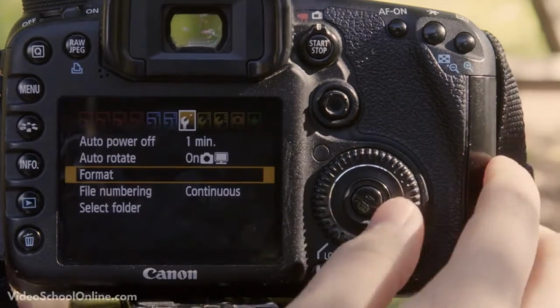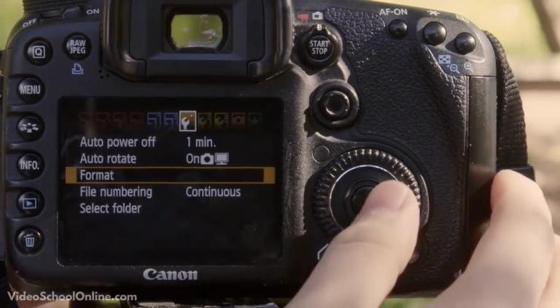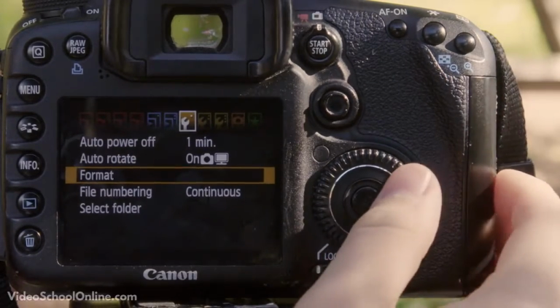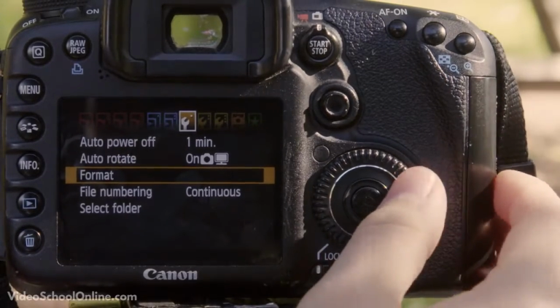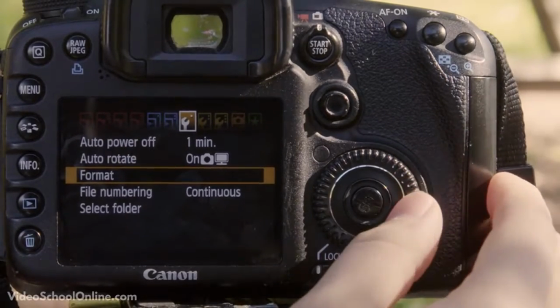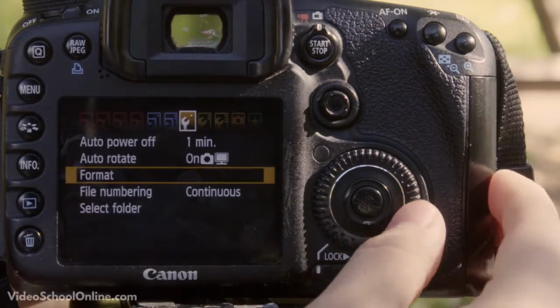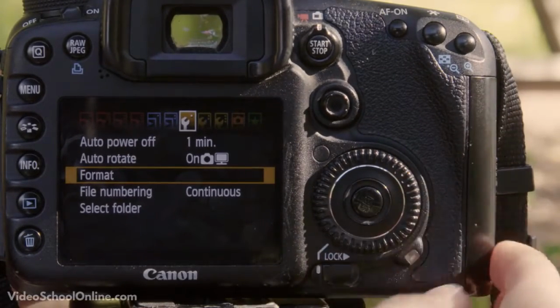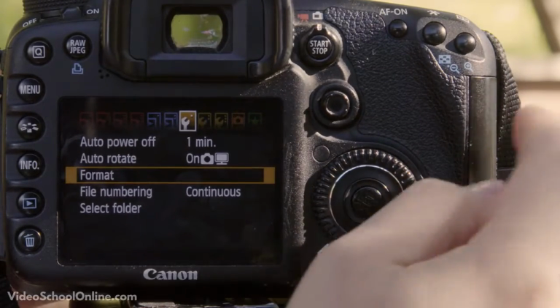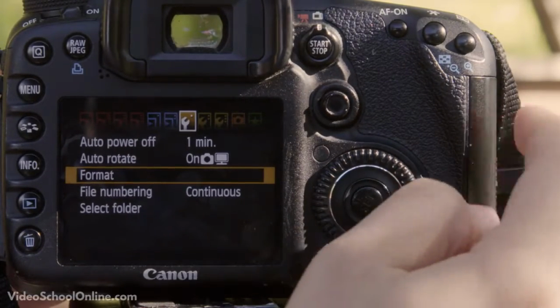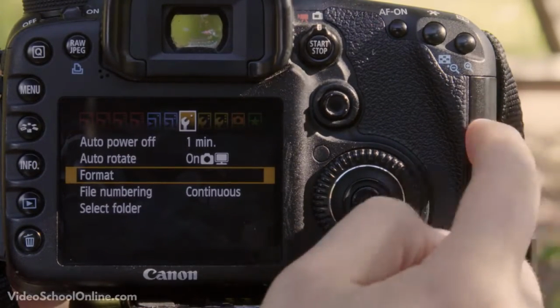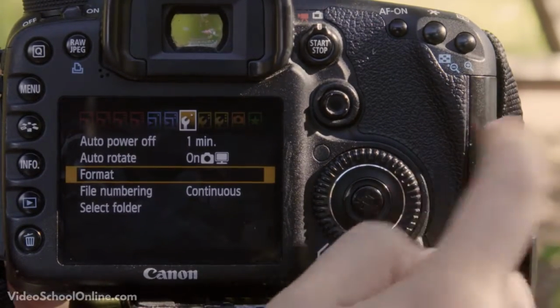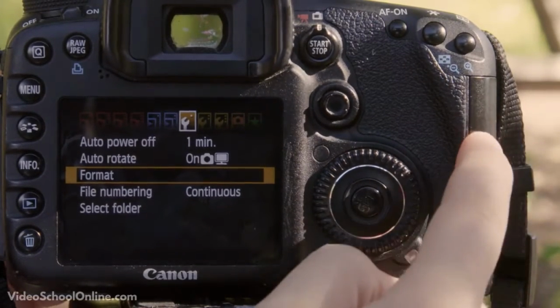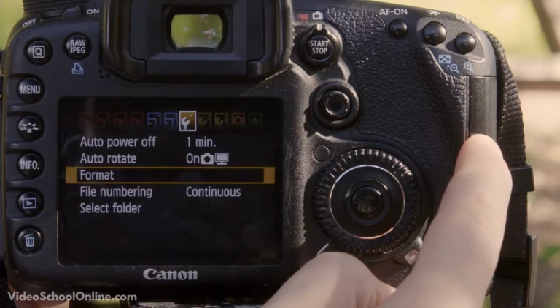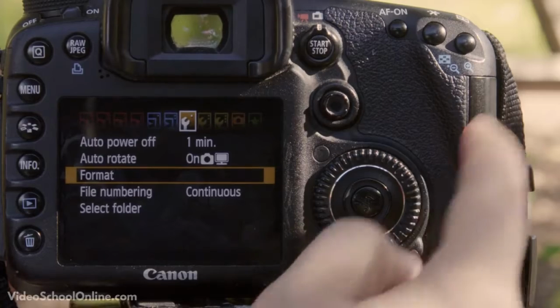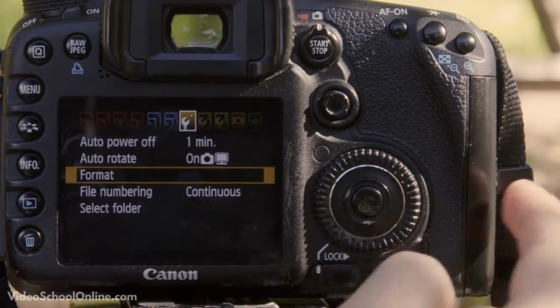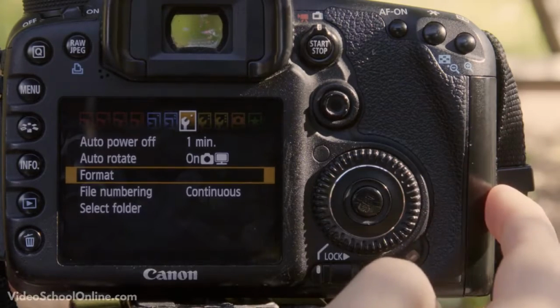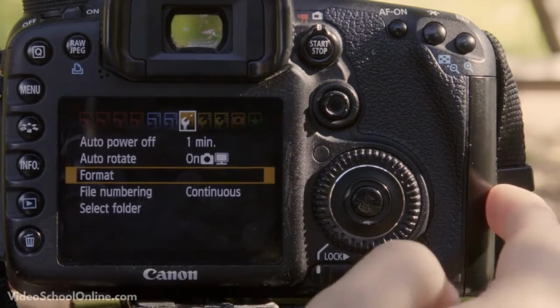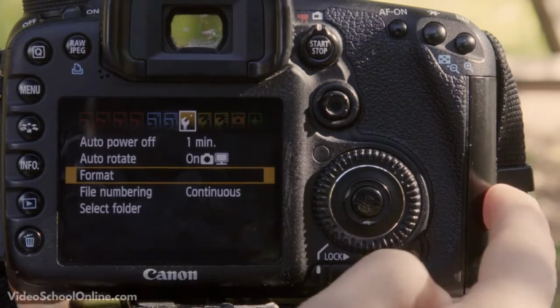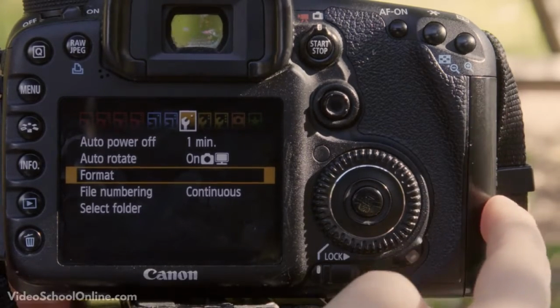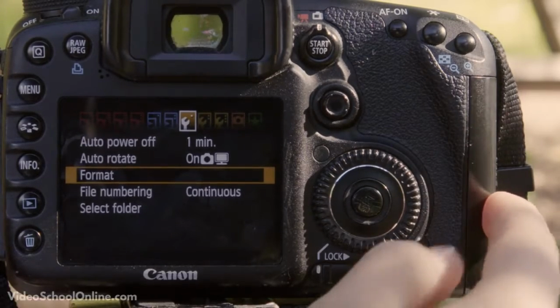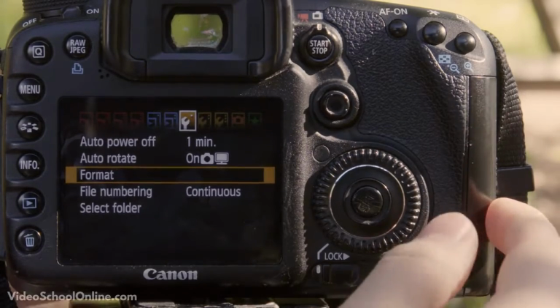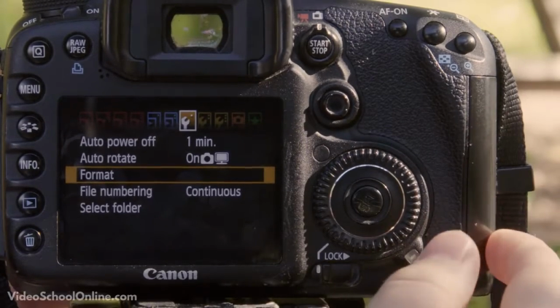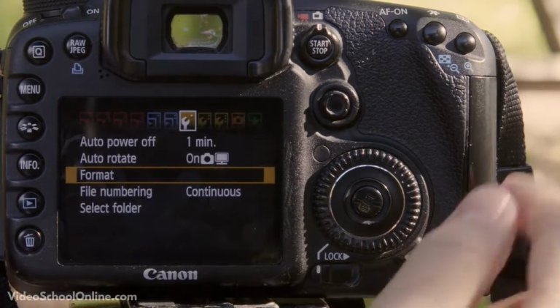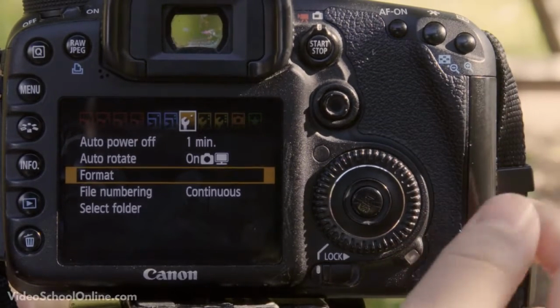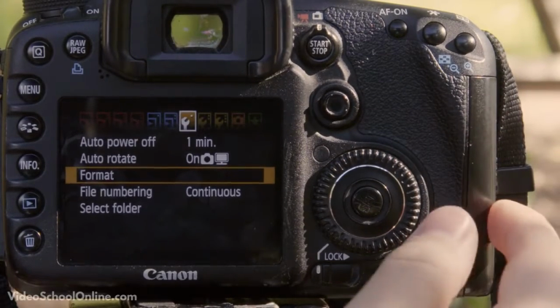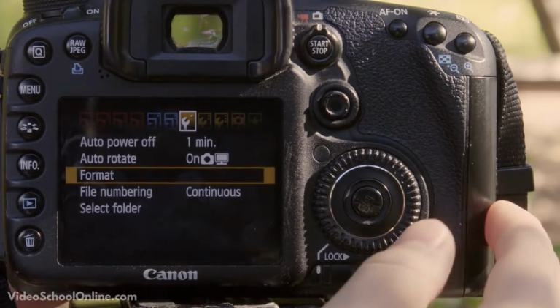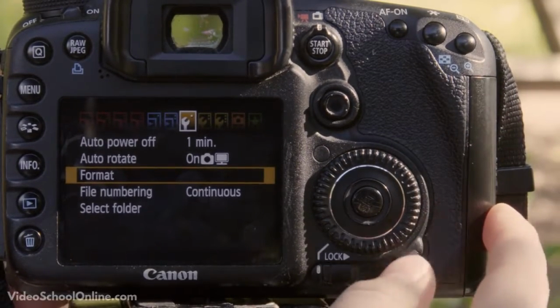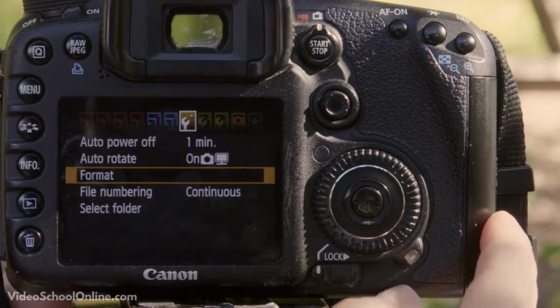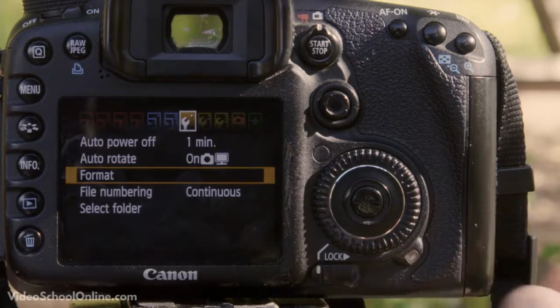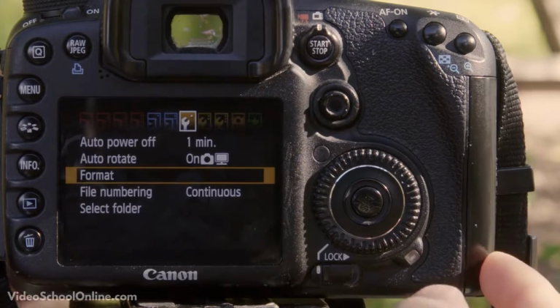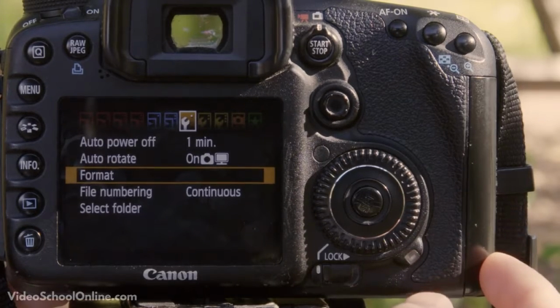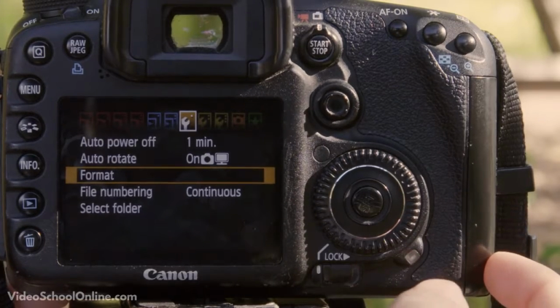My last piece of advice for formatting cards: make sure that whatever is on your card is deletable and that you have it backed up on your computer or an external hard drive. And that's how you format your card.